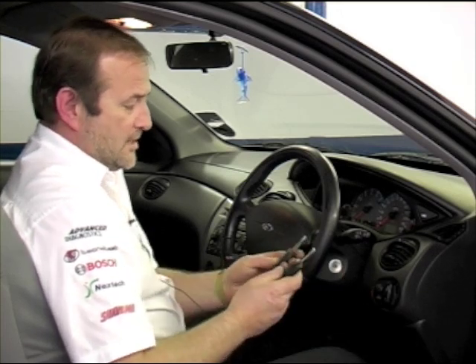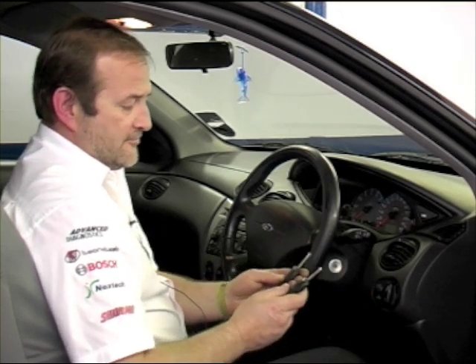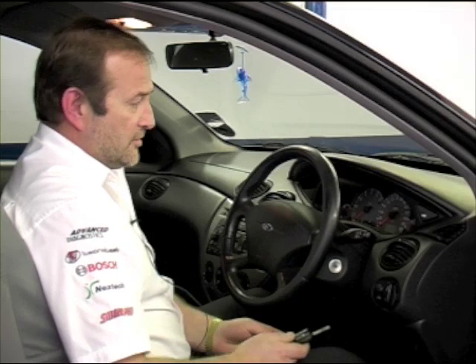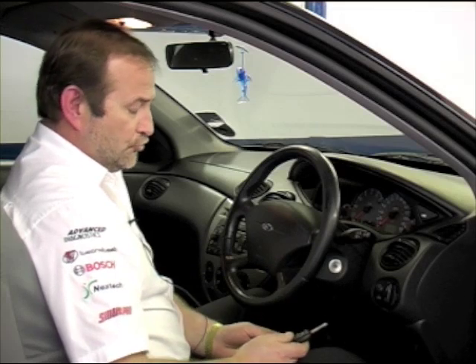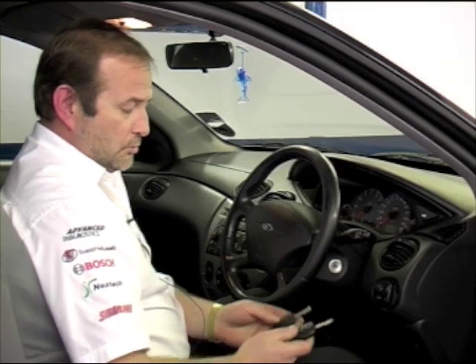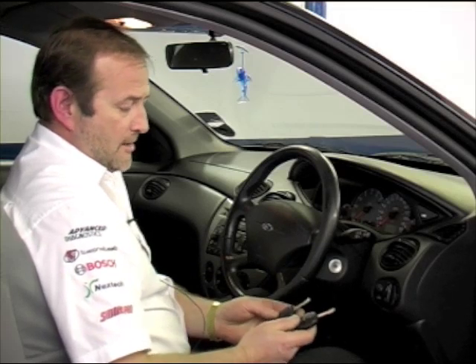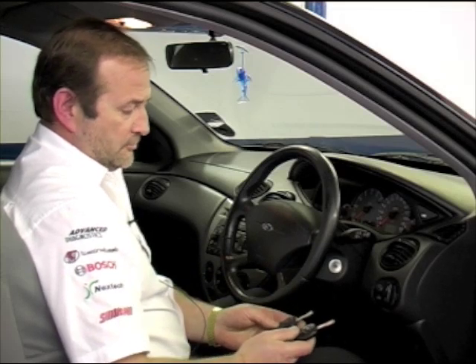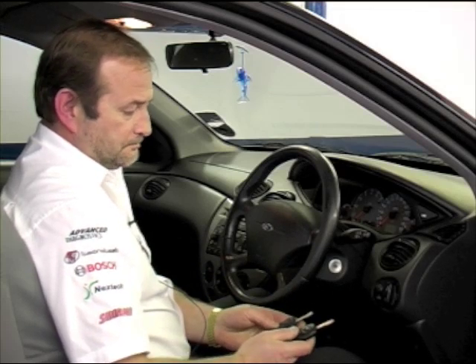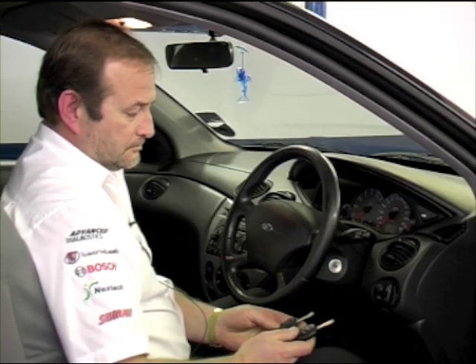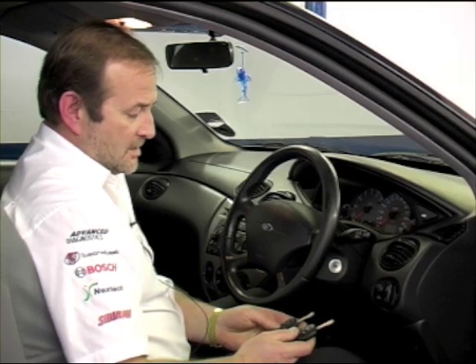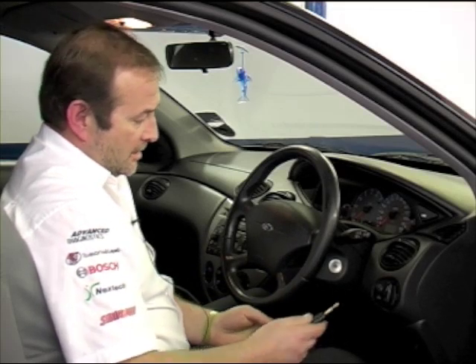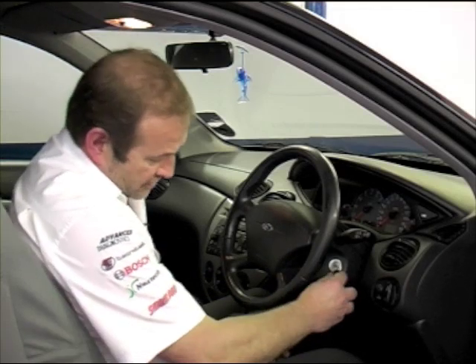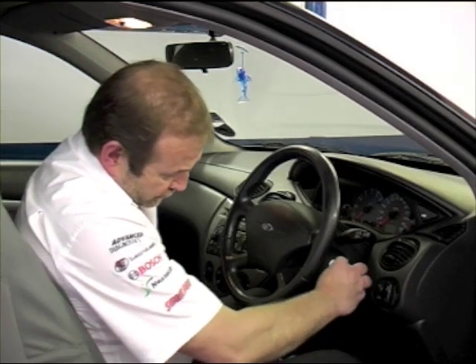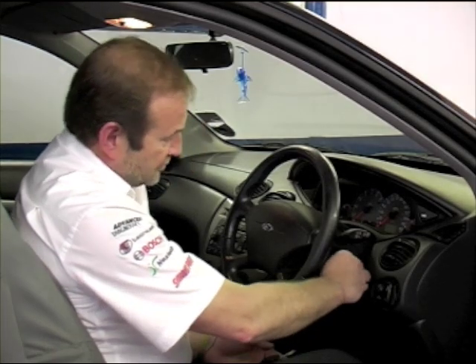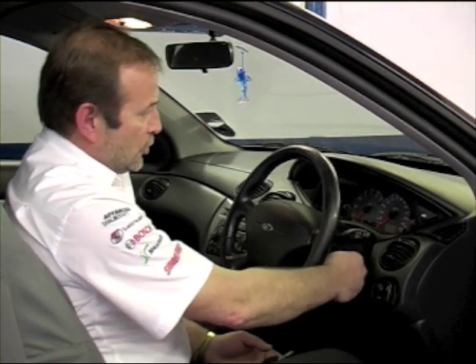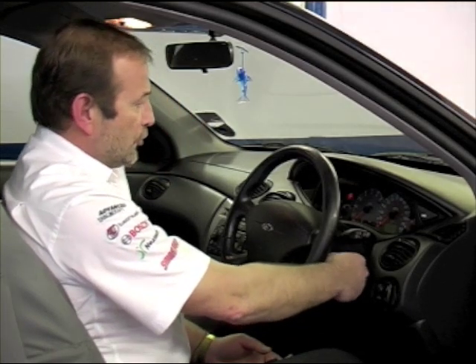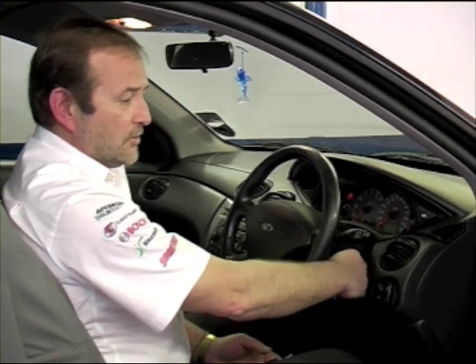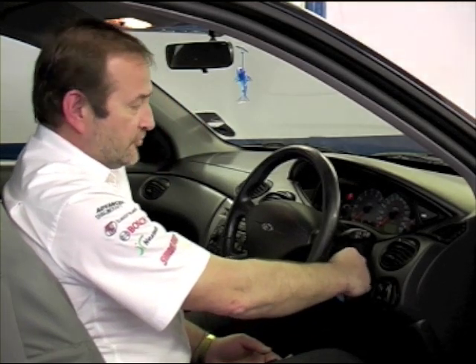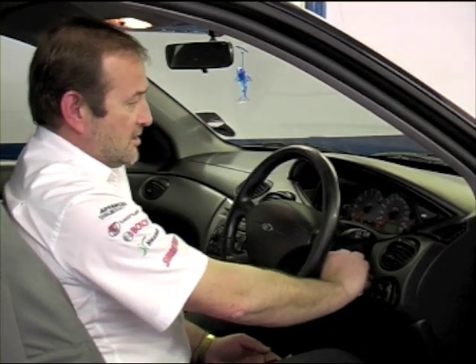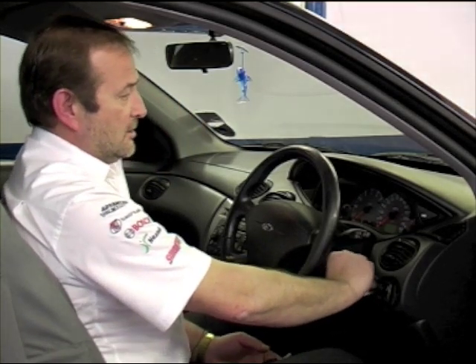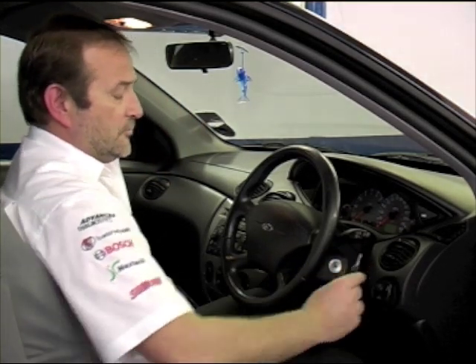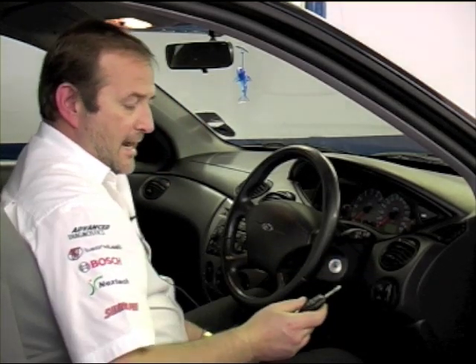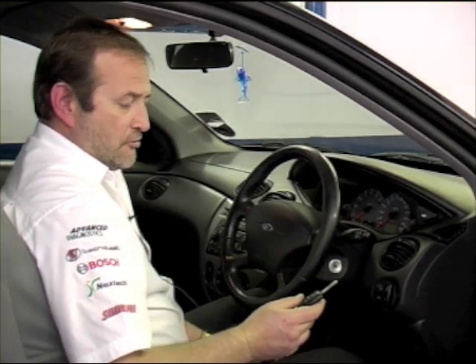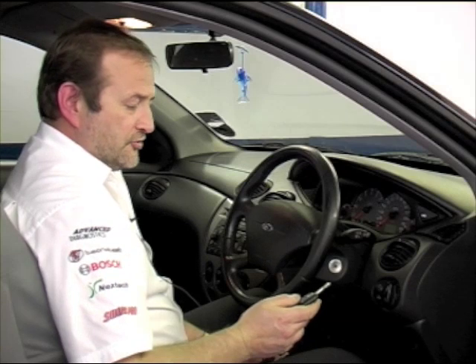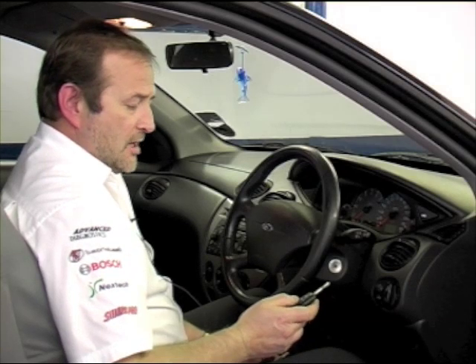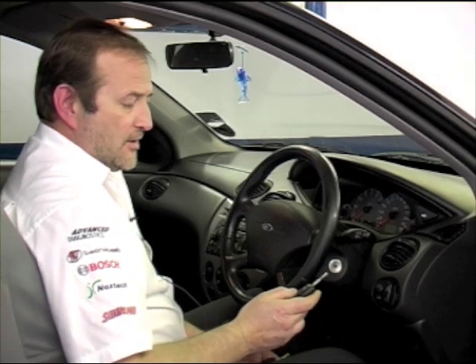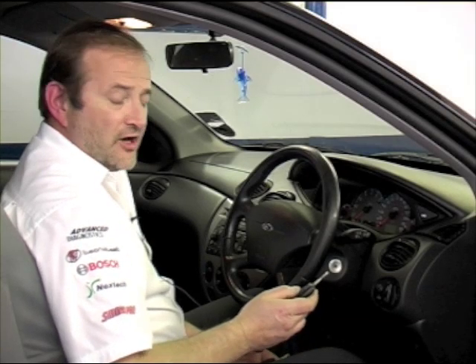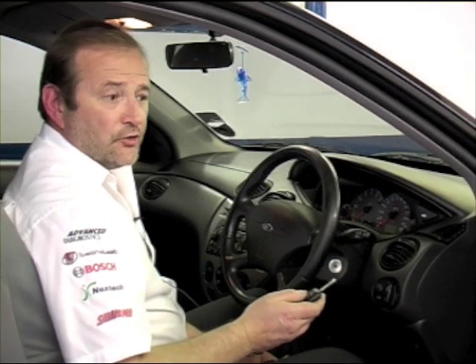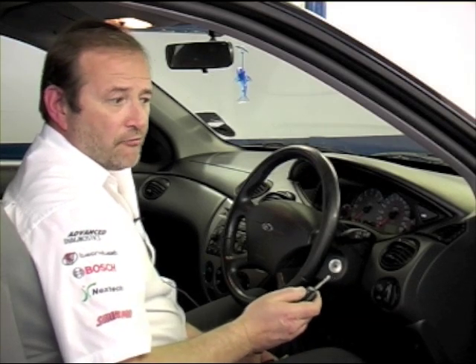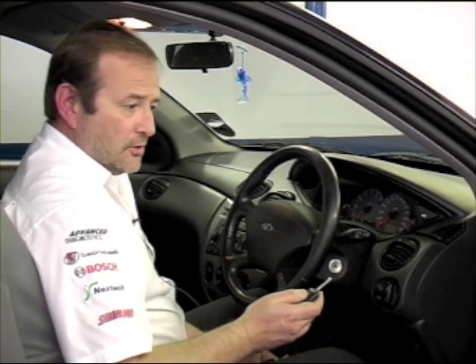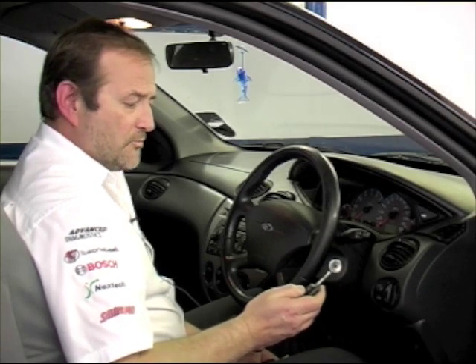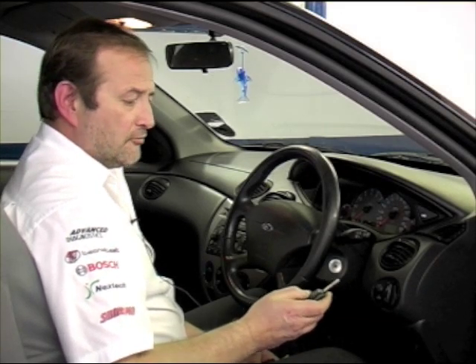So we now have the two programmed remotes. I just switch the ignition on and off to take the vehicle out of programming procedure, and then I can check the operation of my remotes.